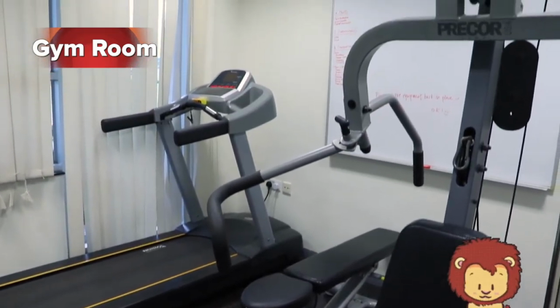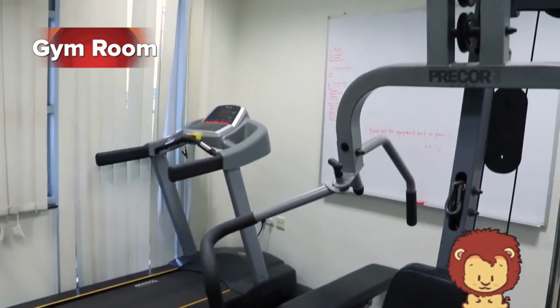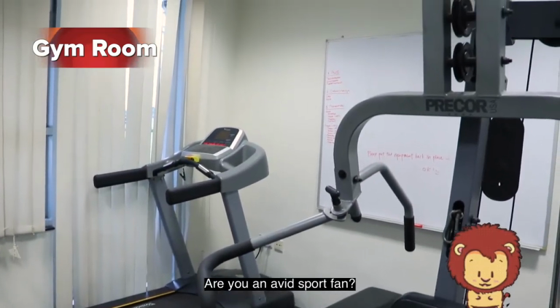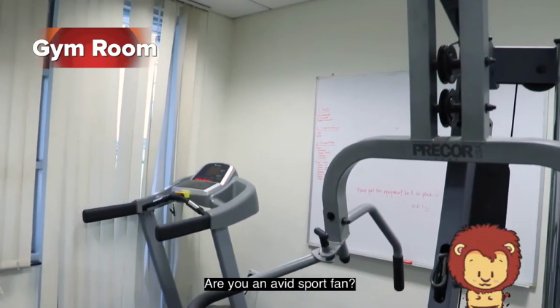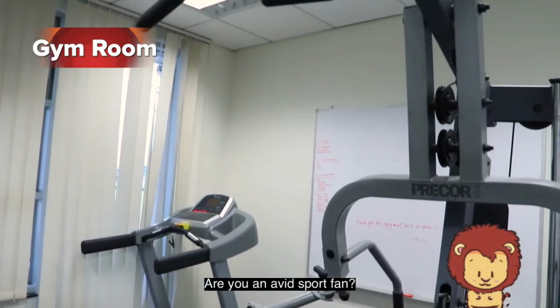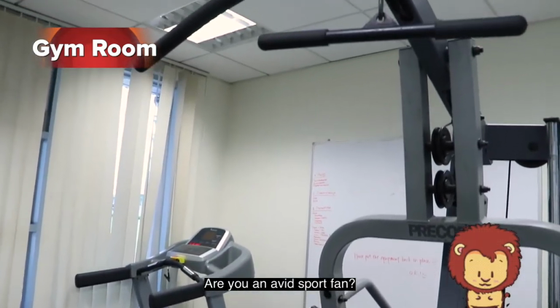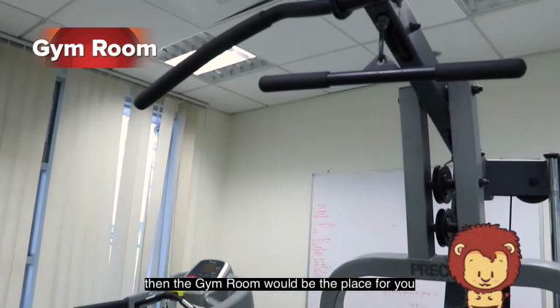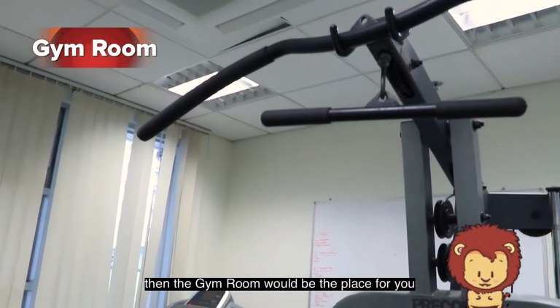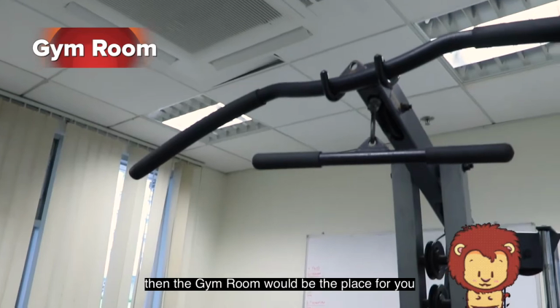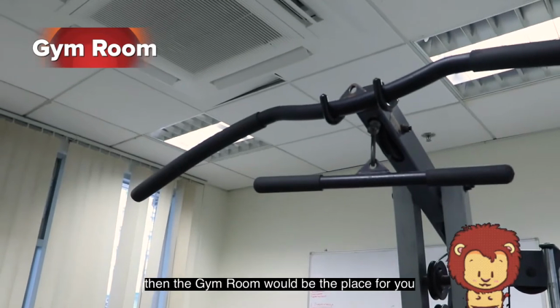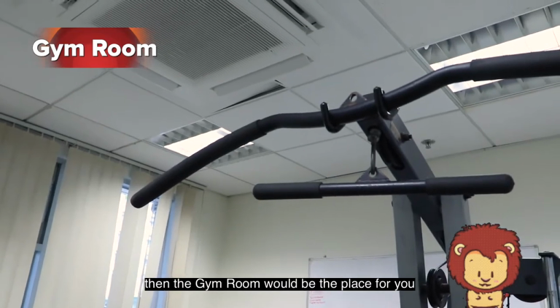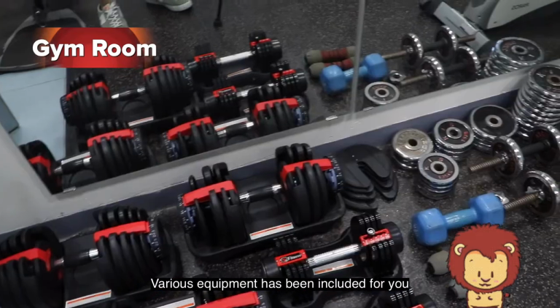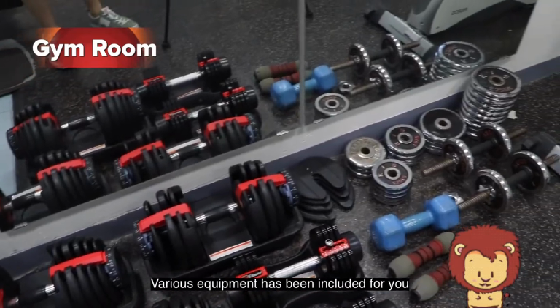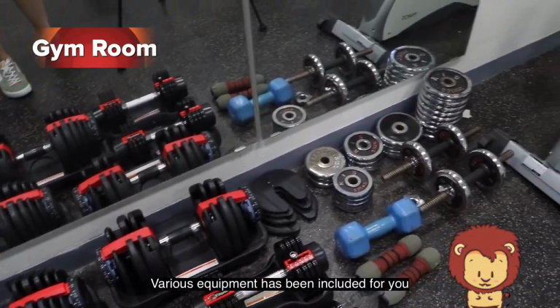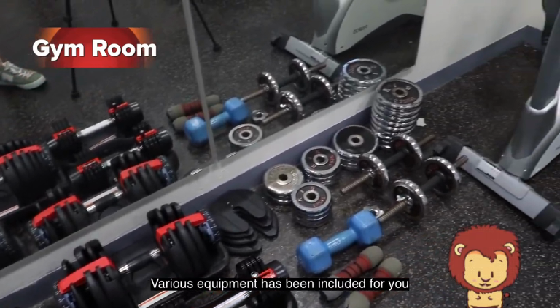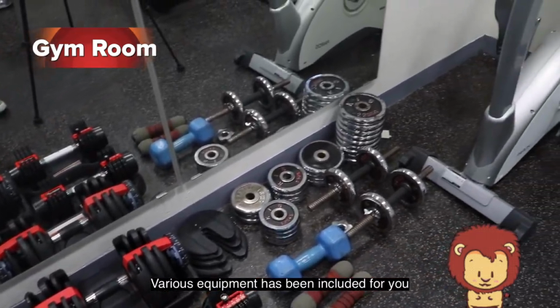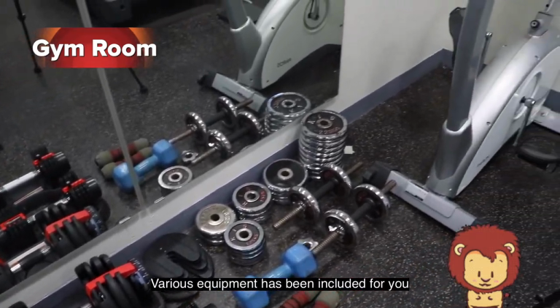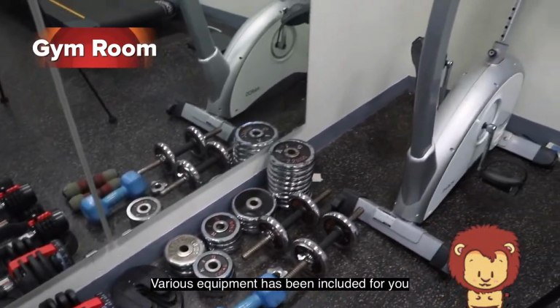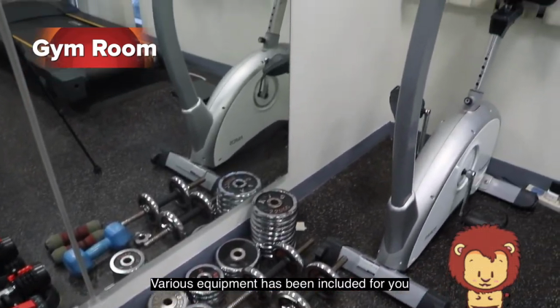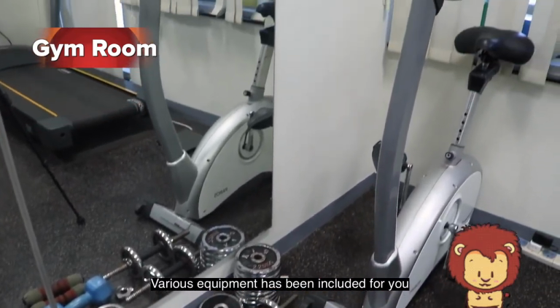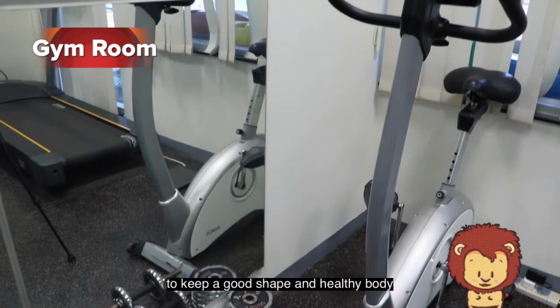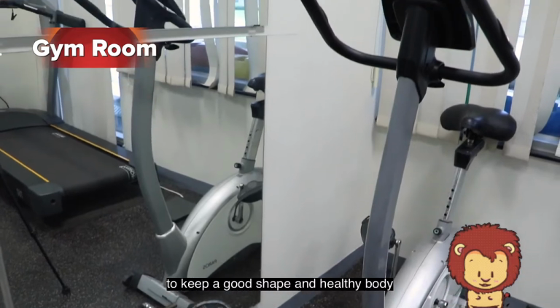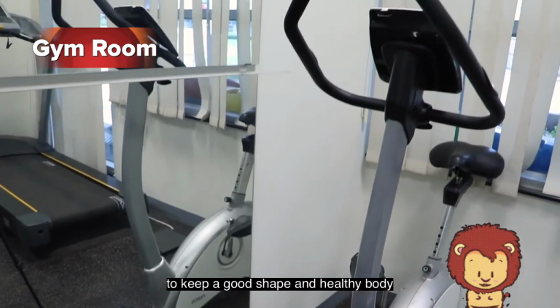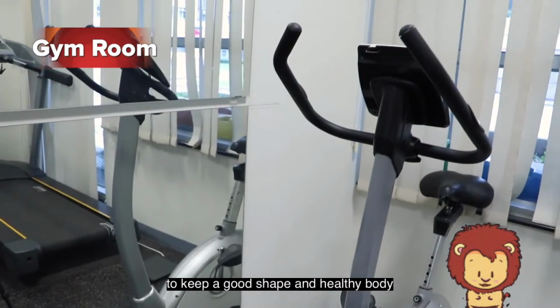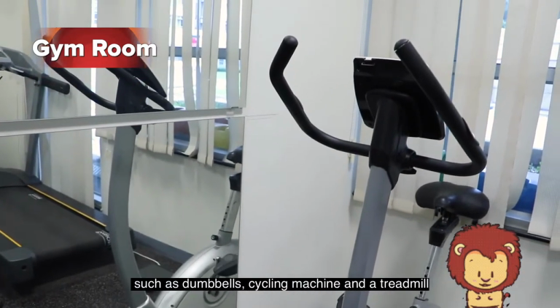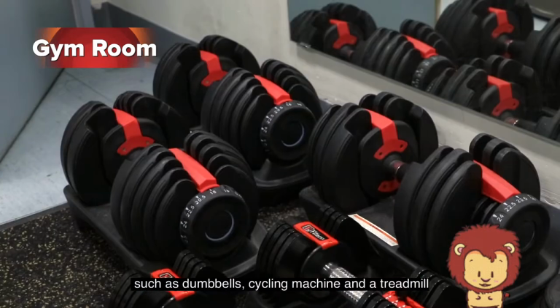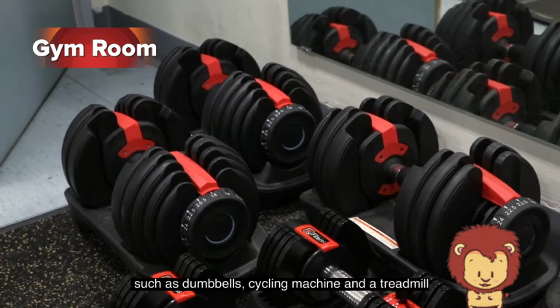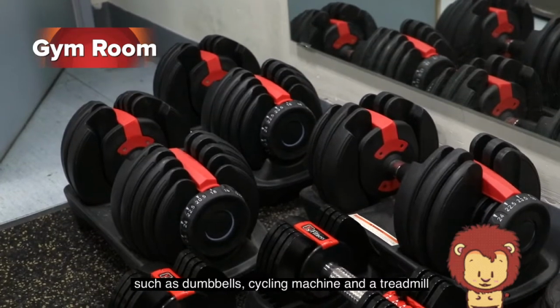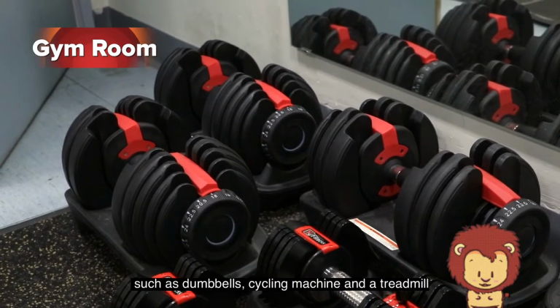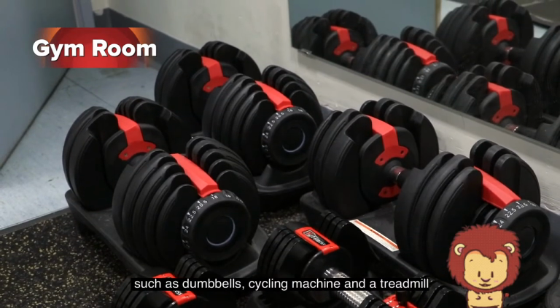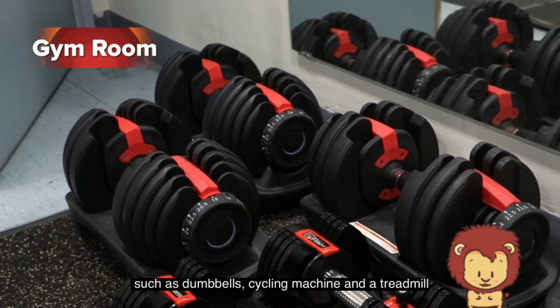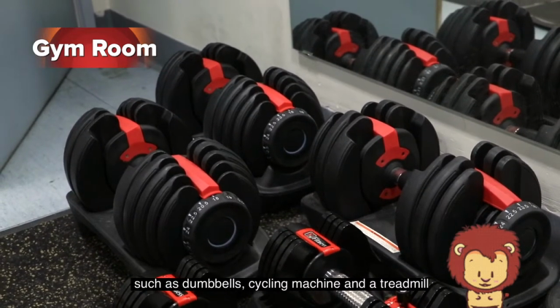Are you a fitness sport fan? Then the gym room will be a place for you. Various equipment have been included for you to keep a good shape and healthy body, such as dumbbells, a cycling machine, and a treadmill.